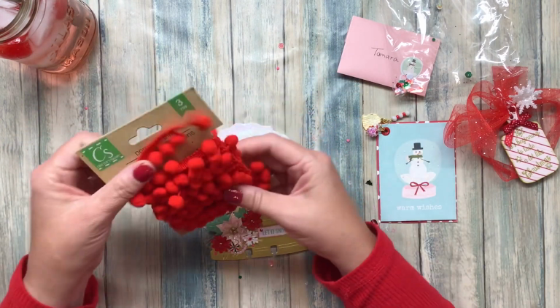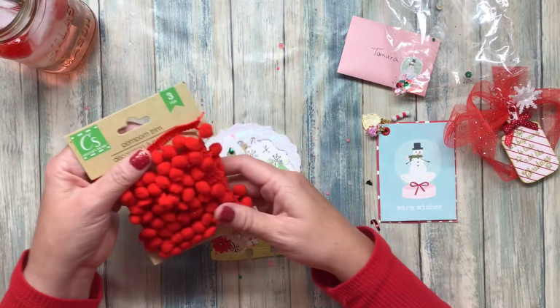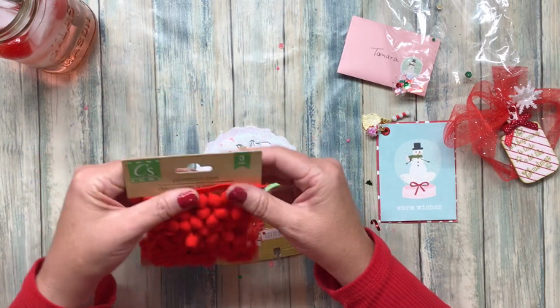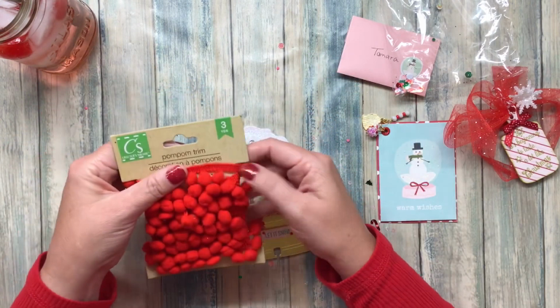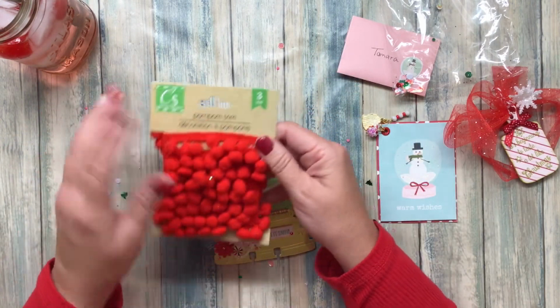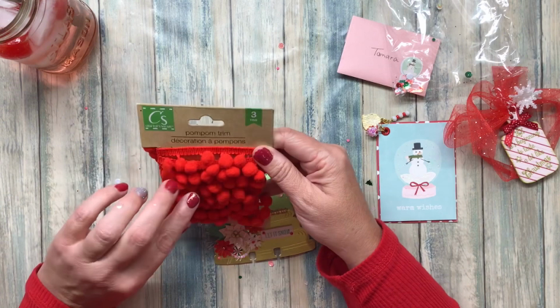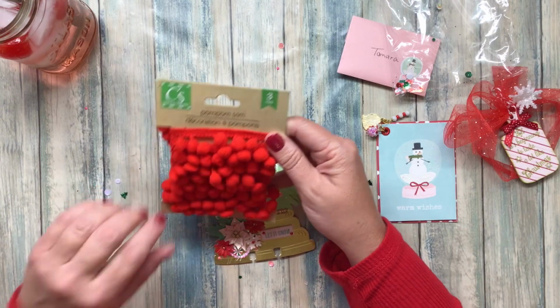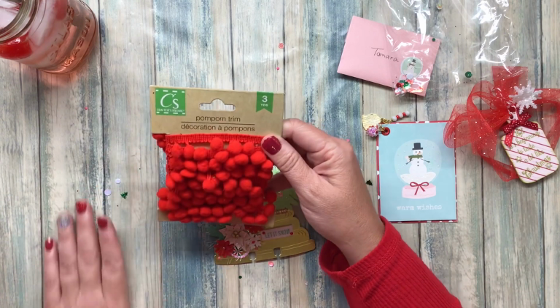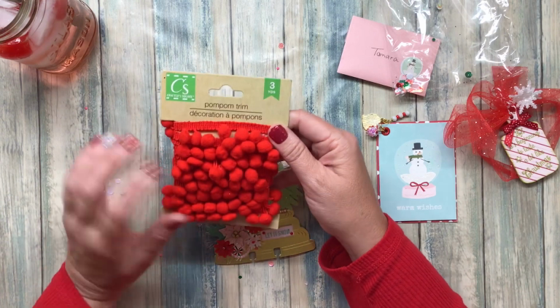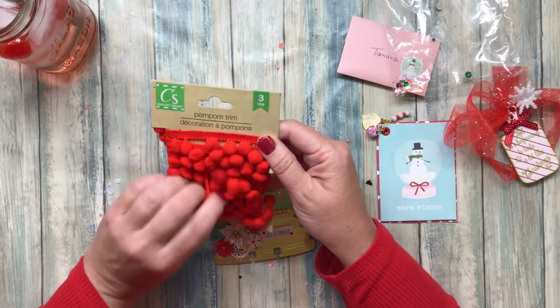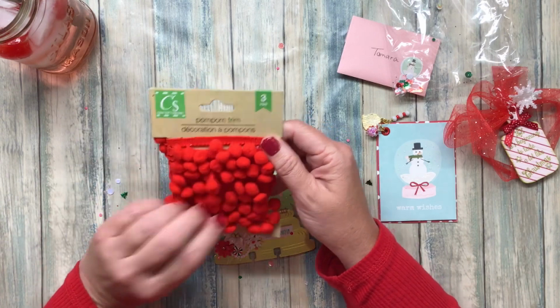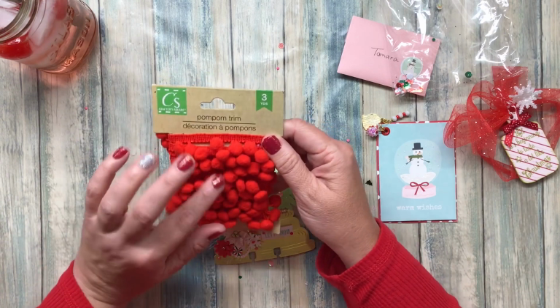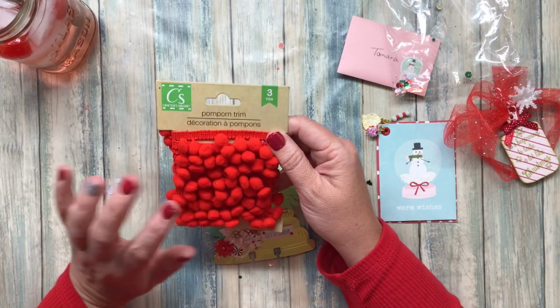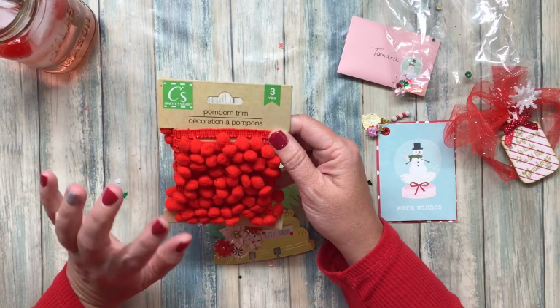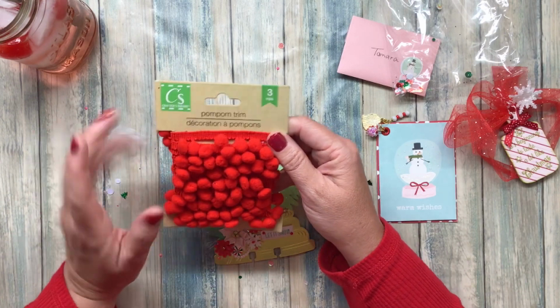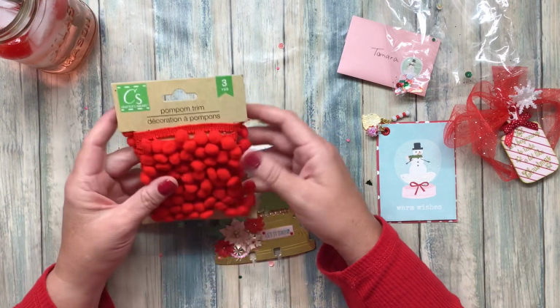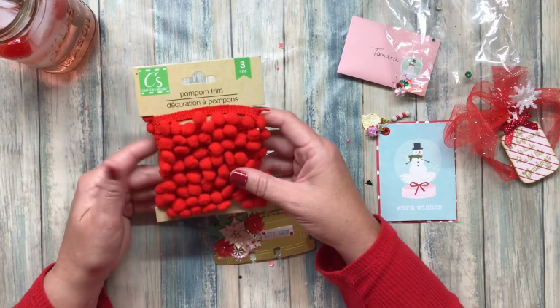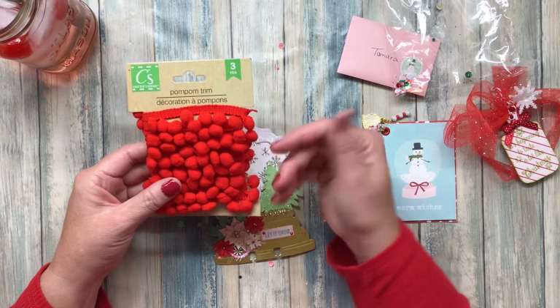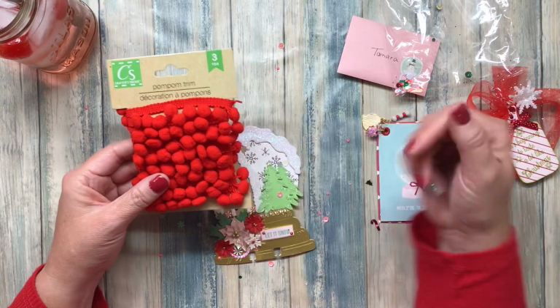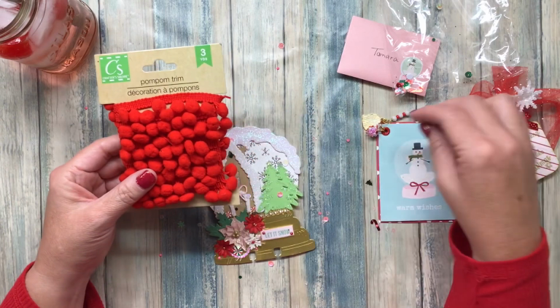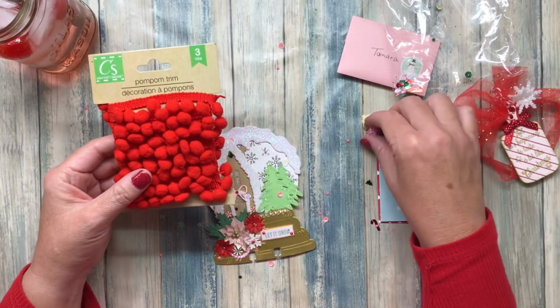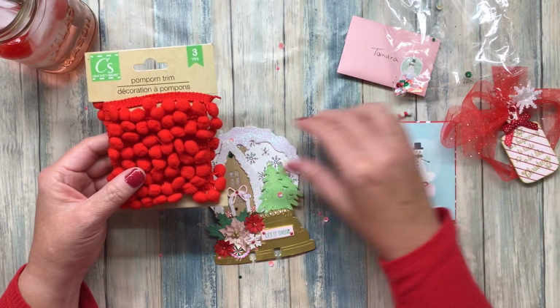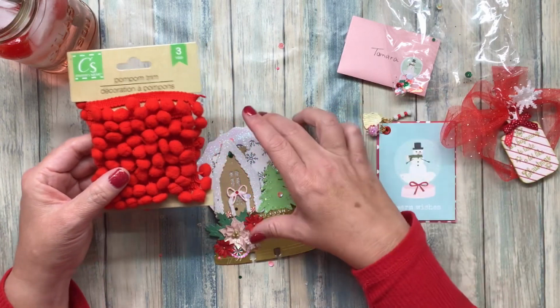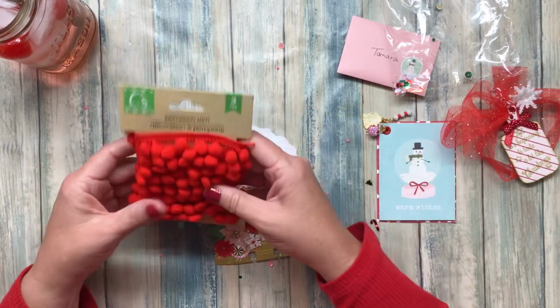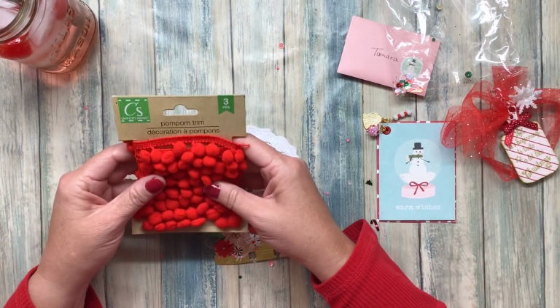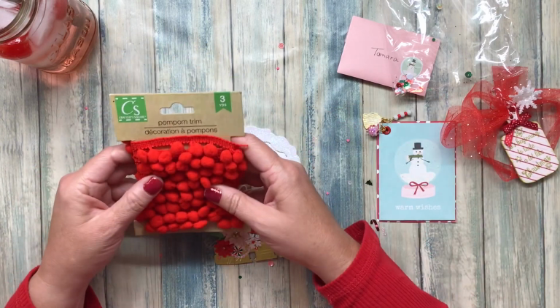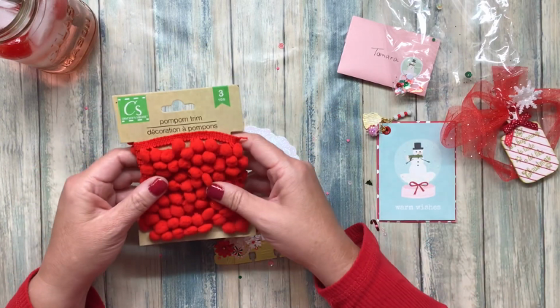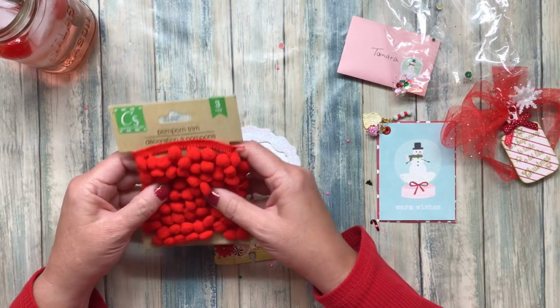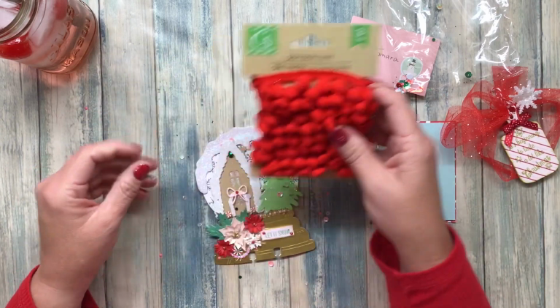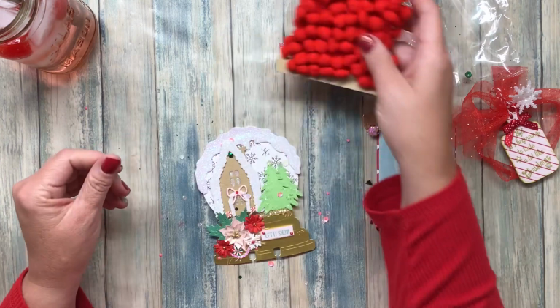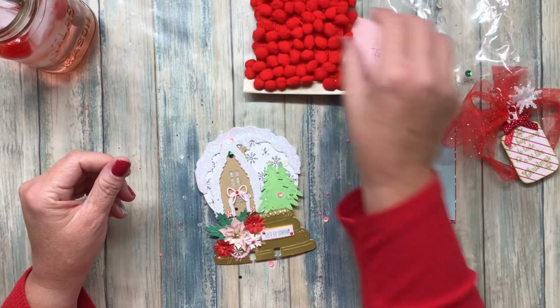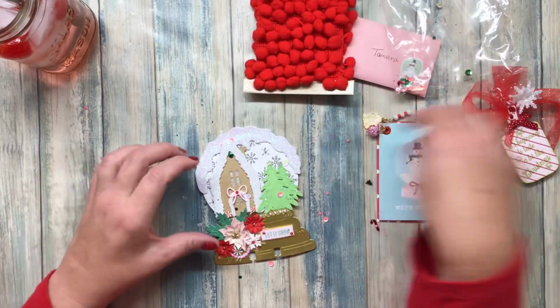She just included this whole collection — three yards of red pom-pom trim. If you're a paper crafter, you know that you can go through this like crazy. So thank you for that. That was a really nice bonus gift to receive in there.